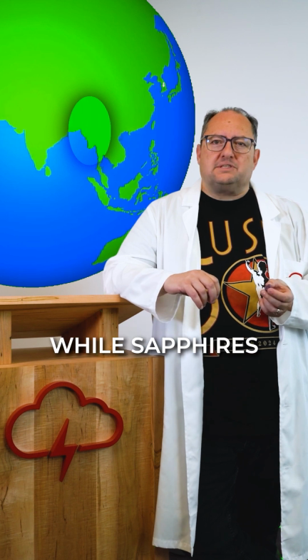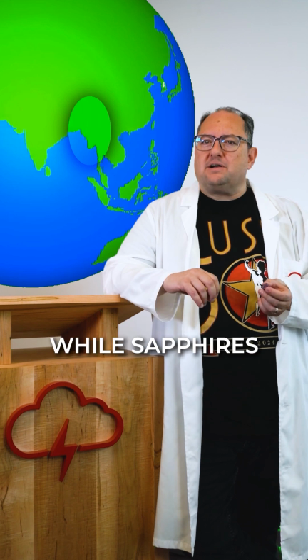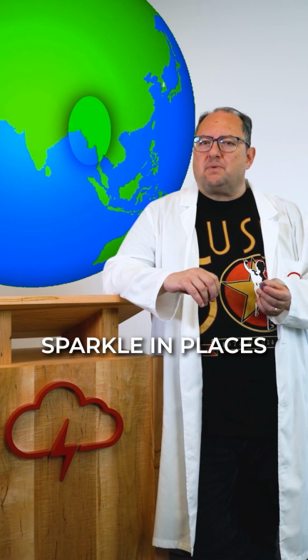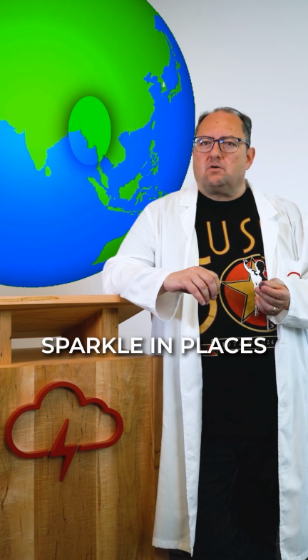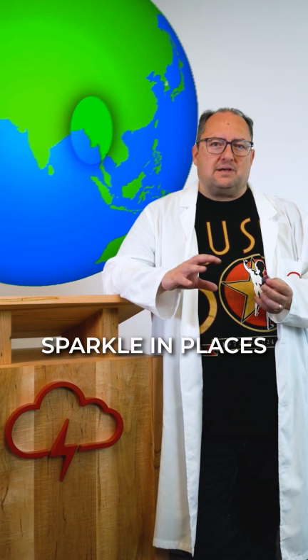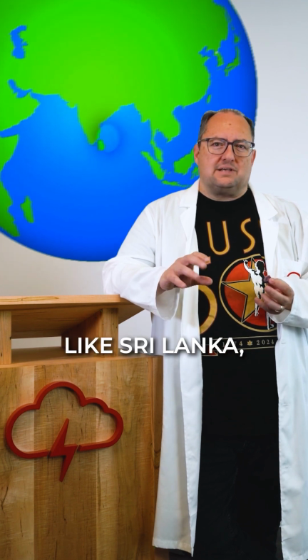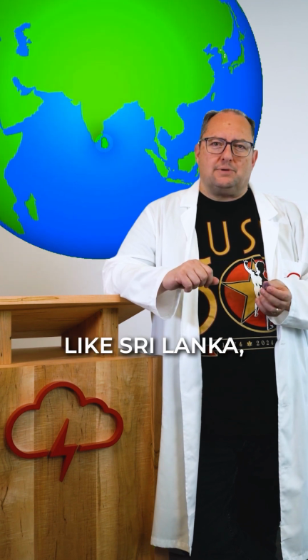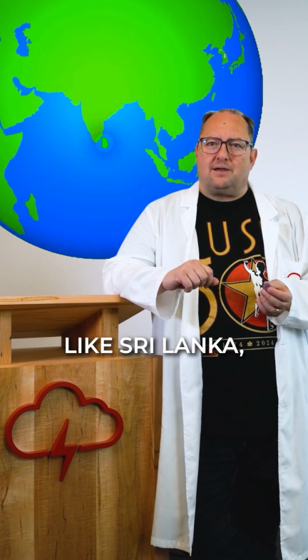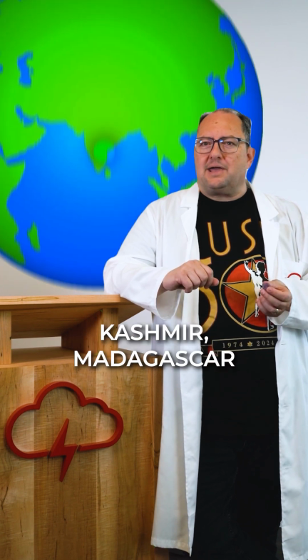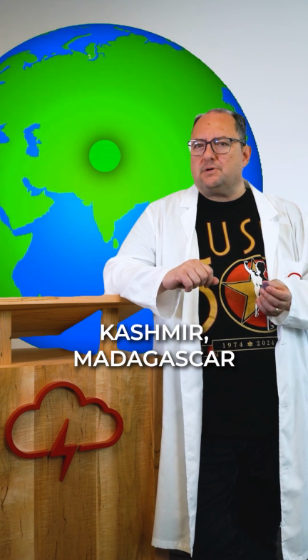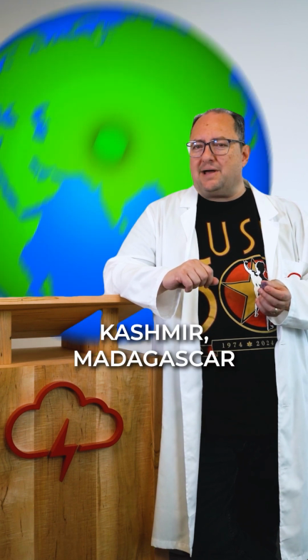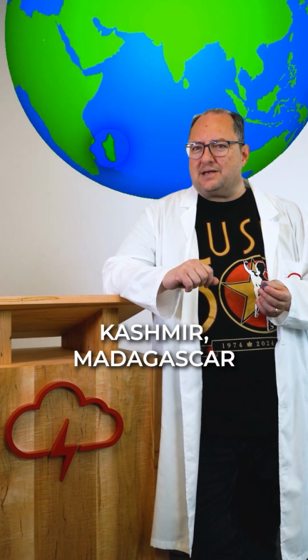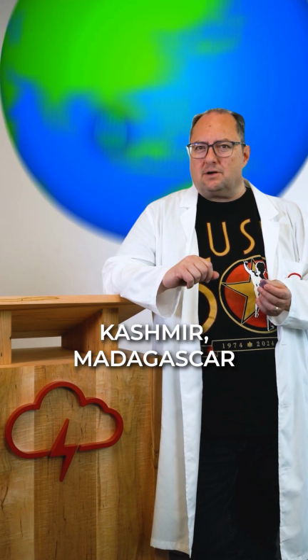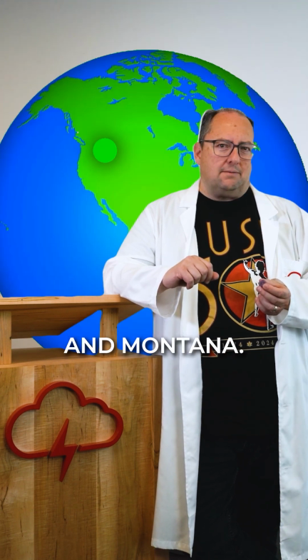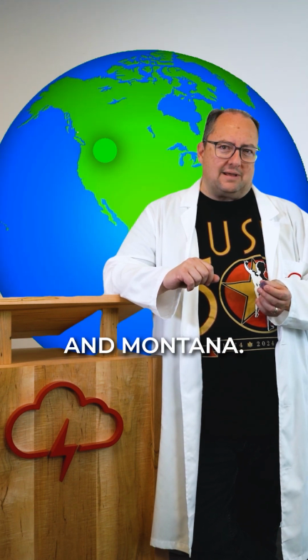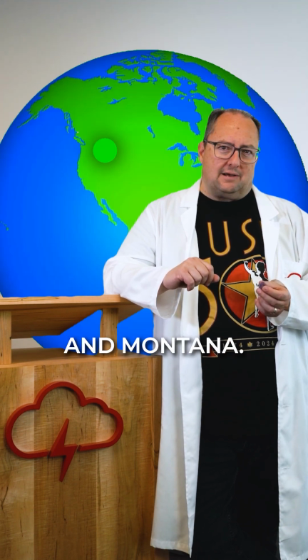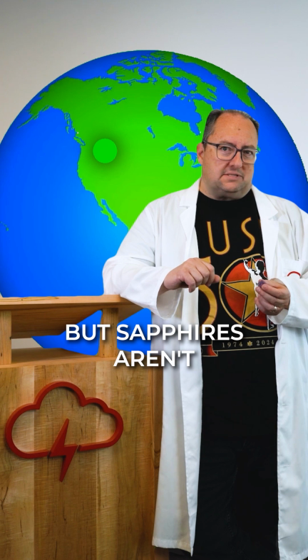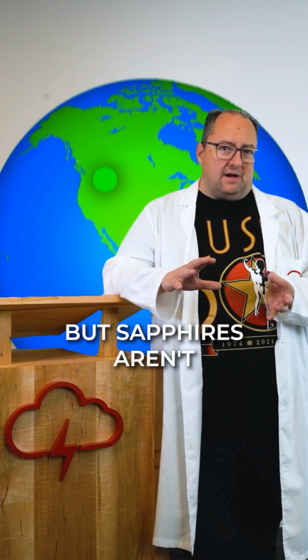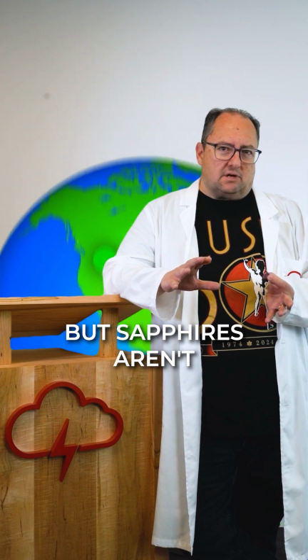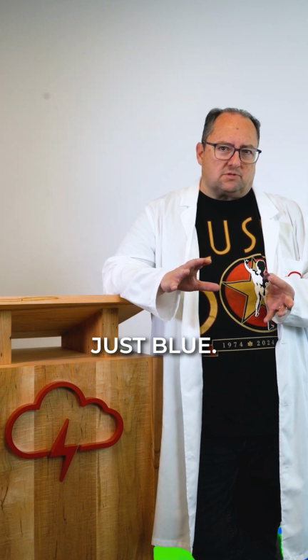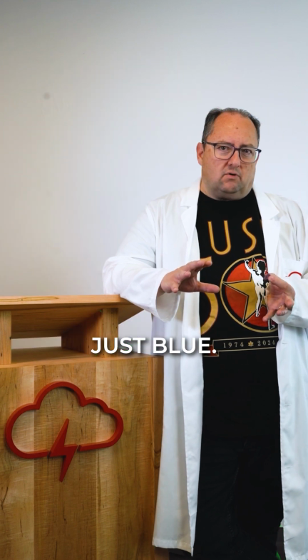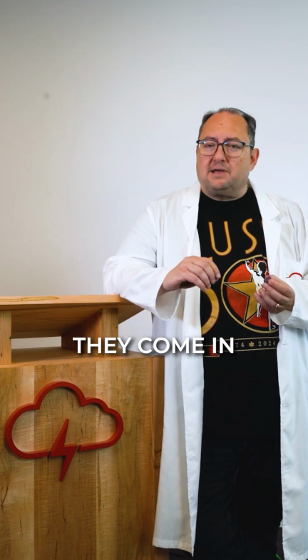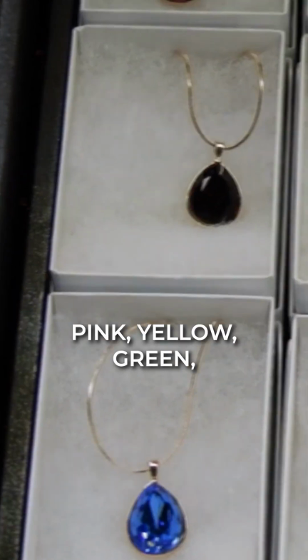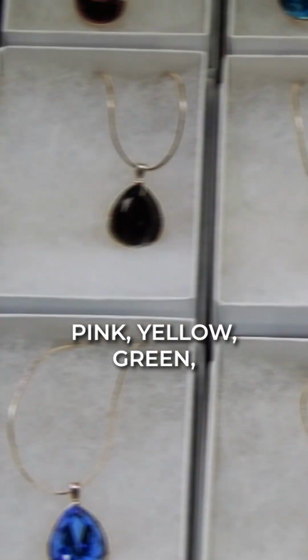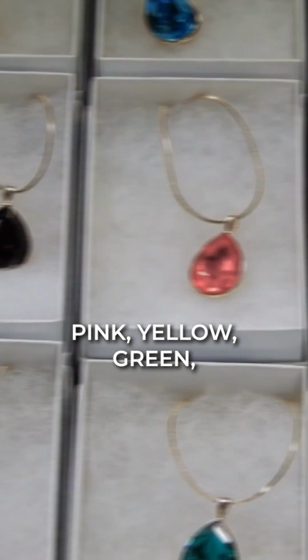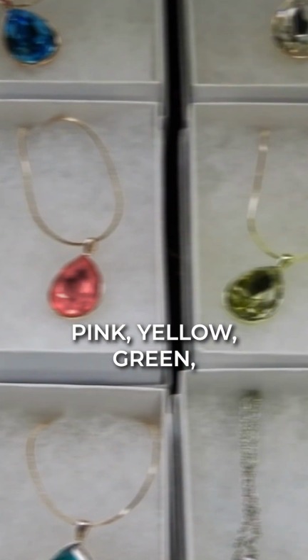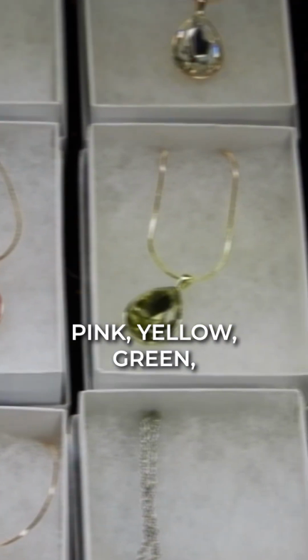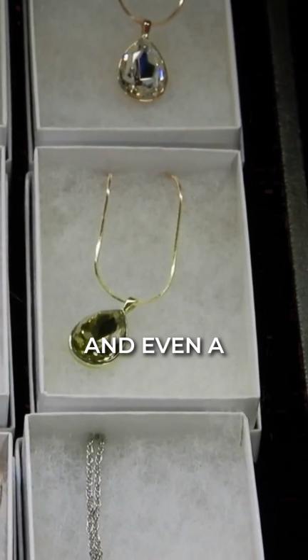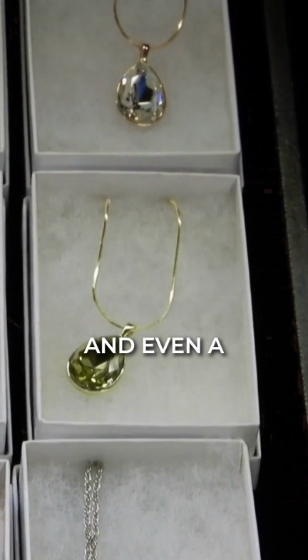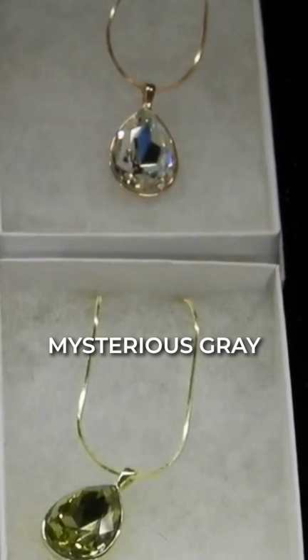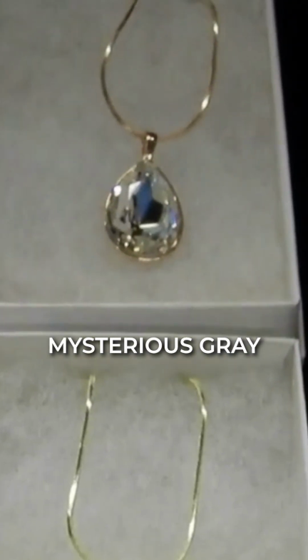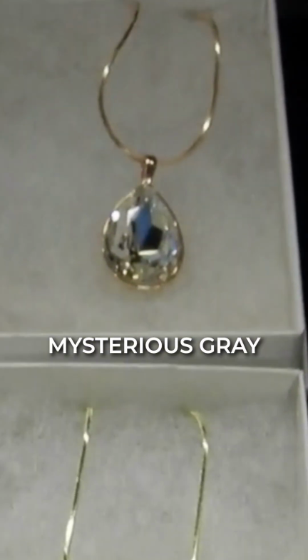while sapphires sparkle in places like Sri Lanka, Kashmir, Madagascar, and Montana. But sapphires aren't just blue — they come in pink, yellow, green, and even a mysterious gray.